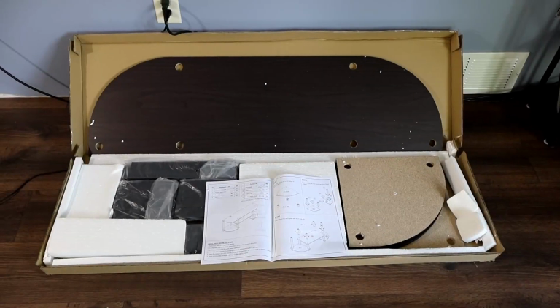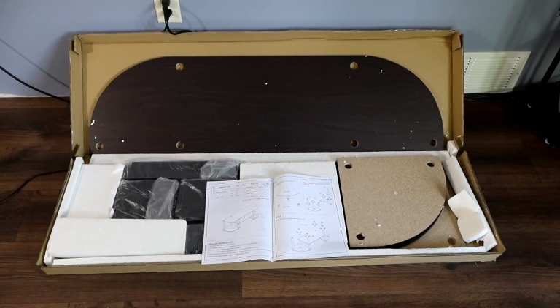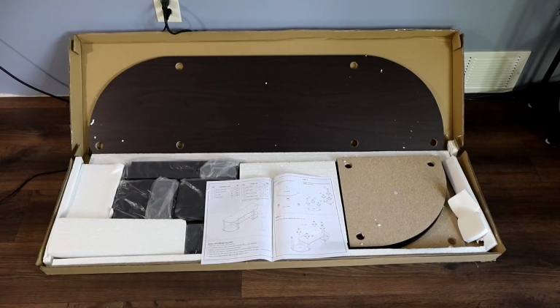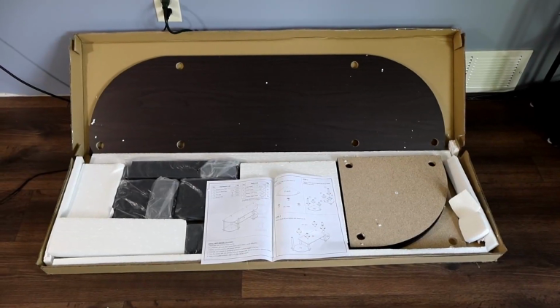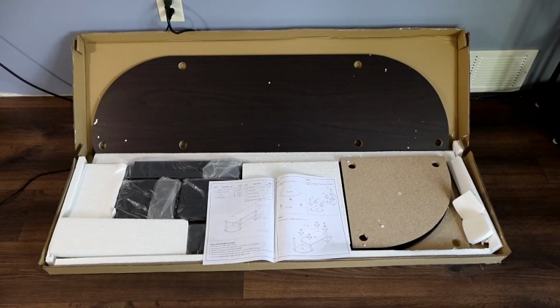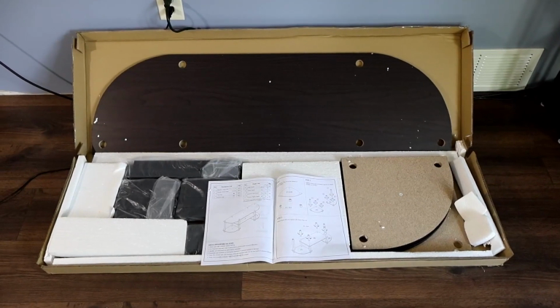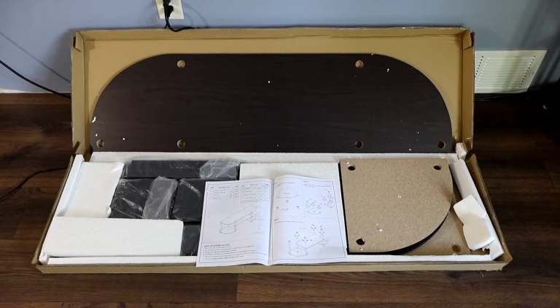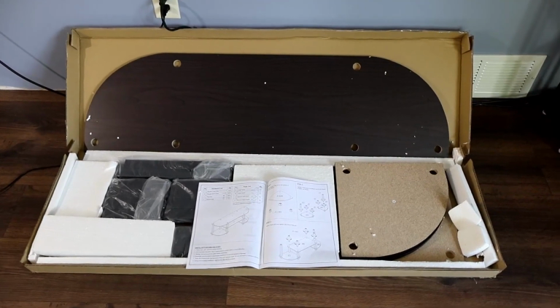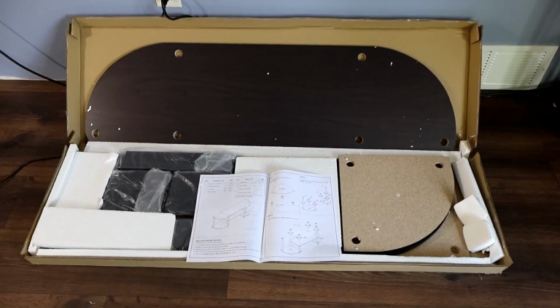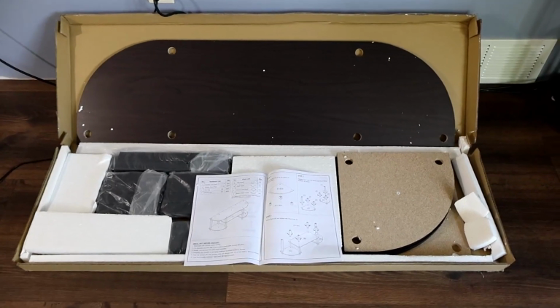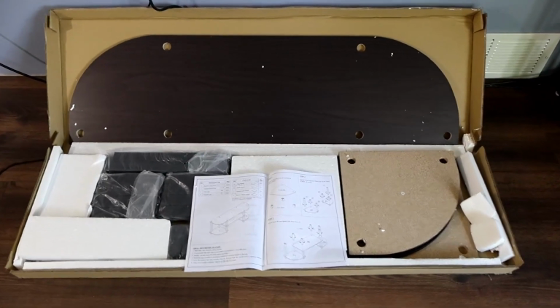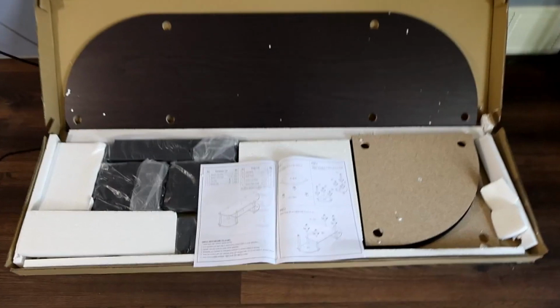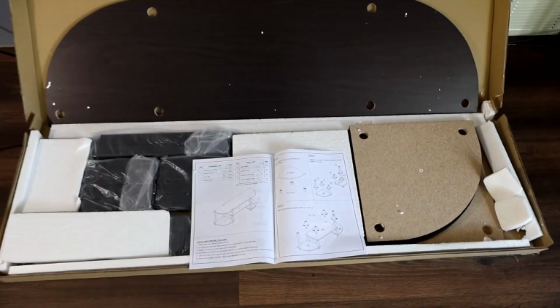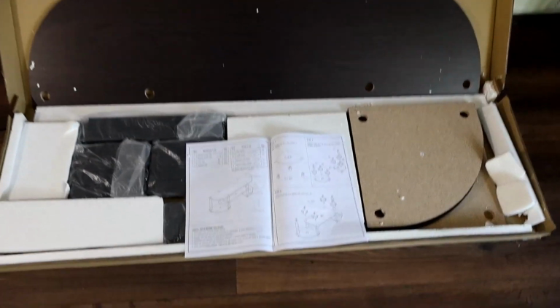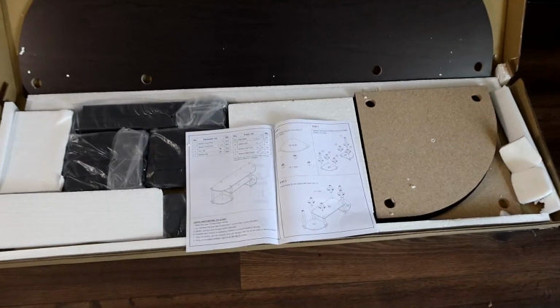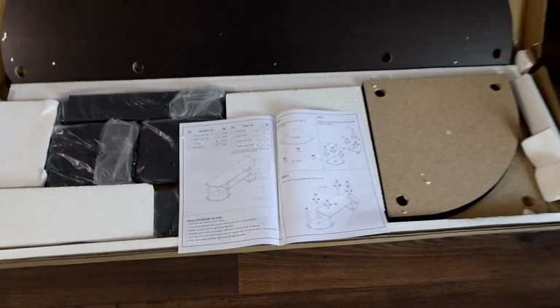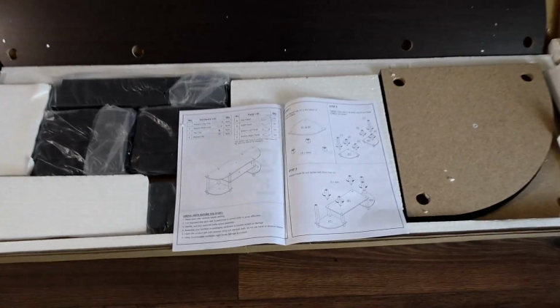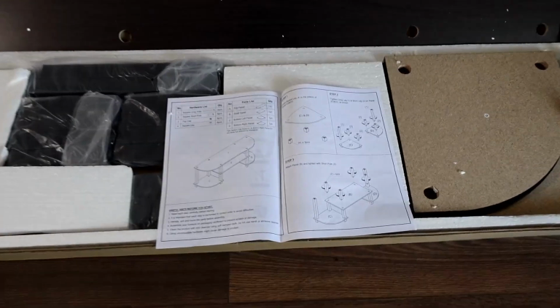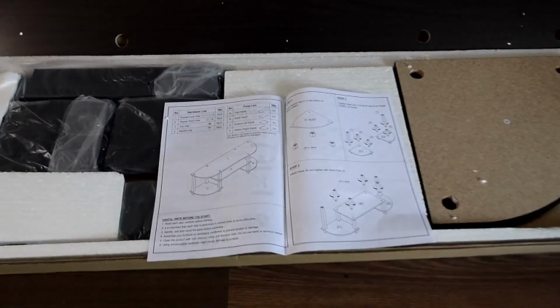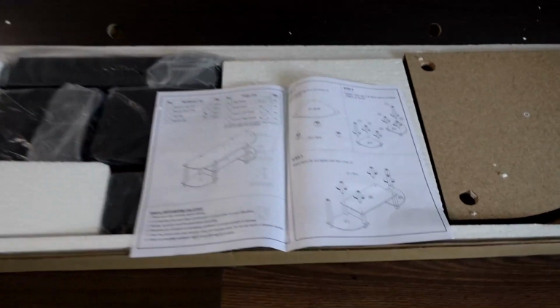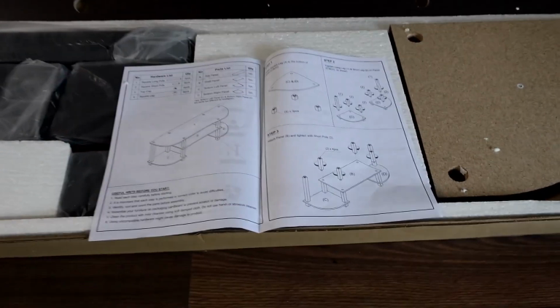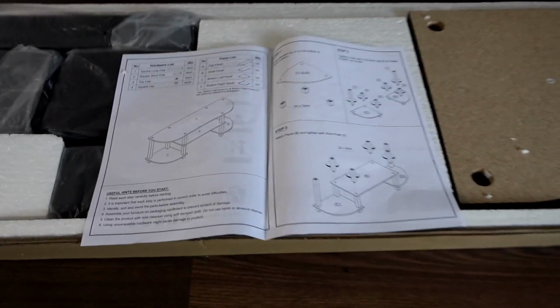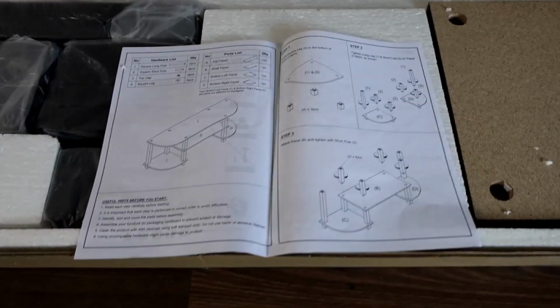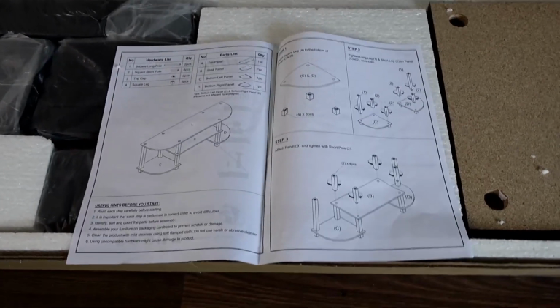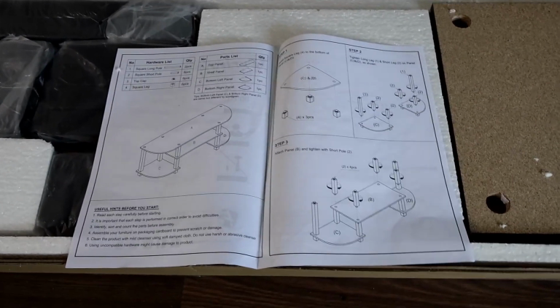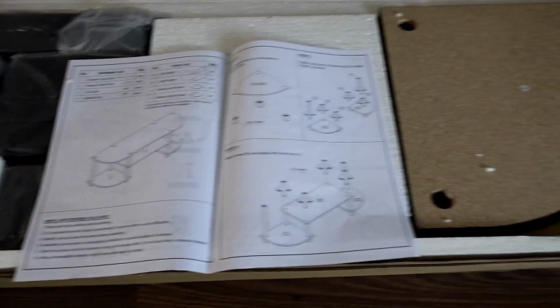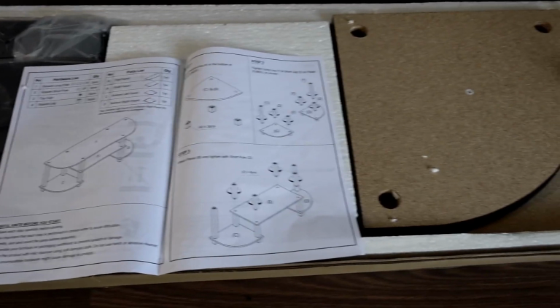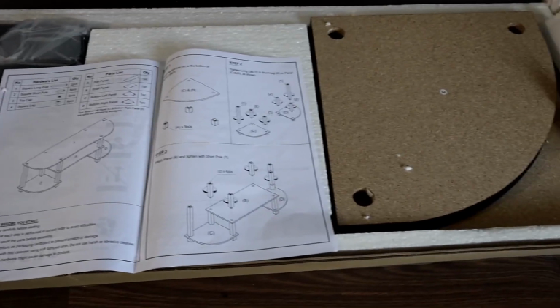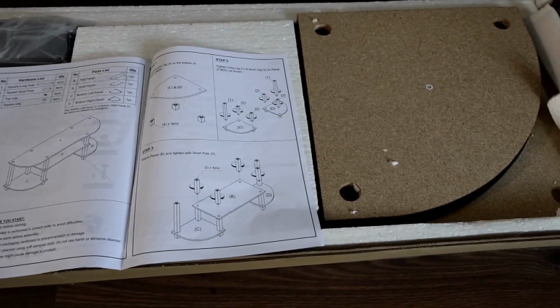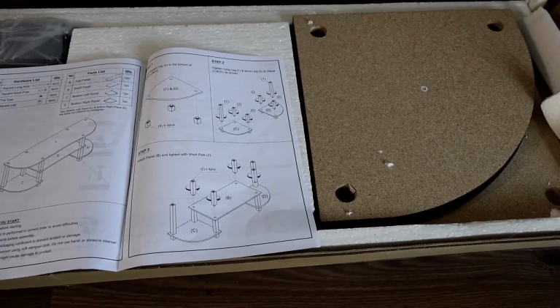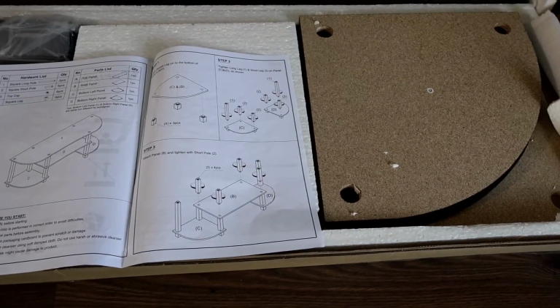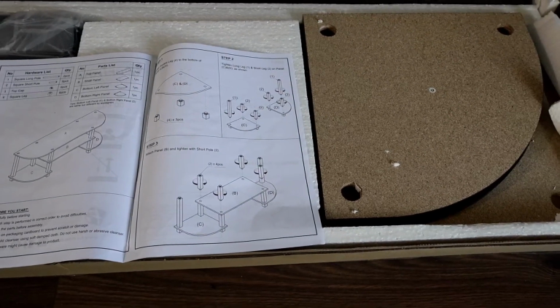This is a Farino TV stand entertainment center. It arrived without any damage, well packaged. The instructions look good and all of the pieces are marked.